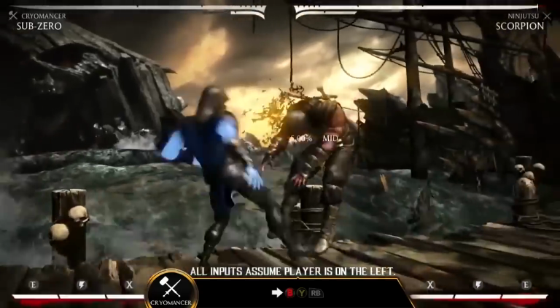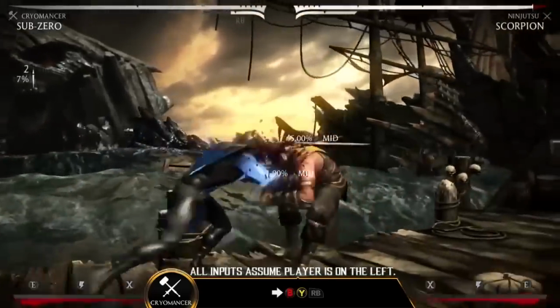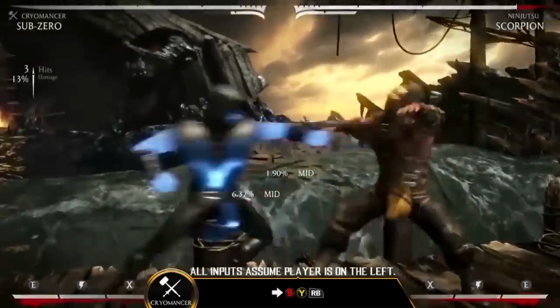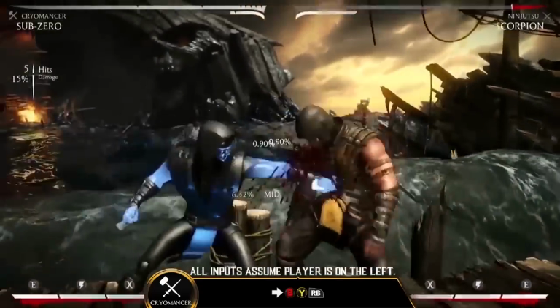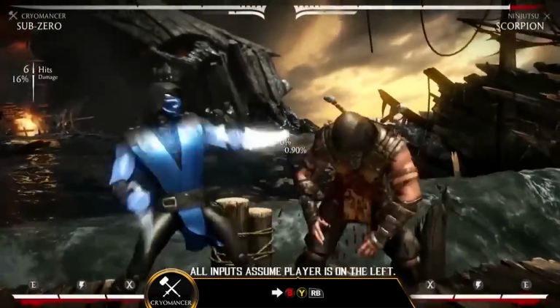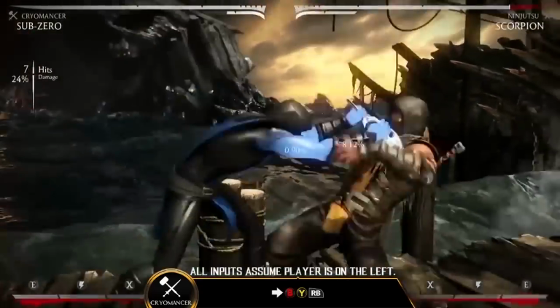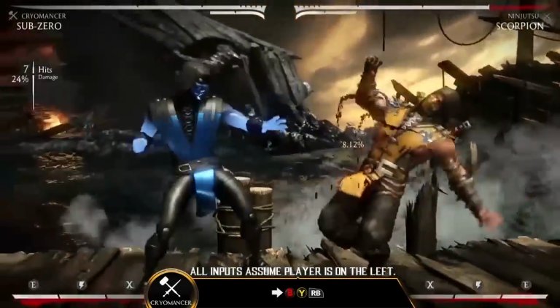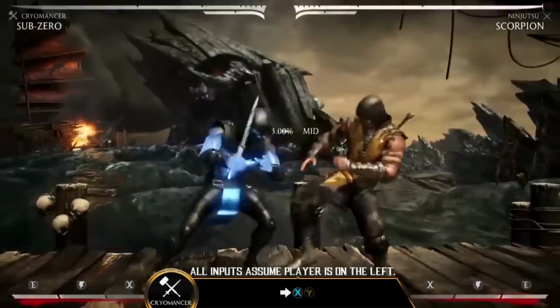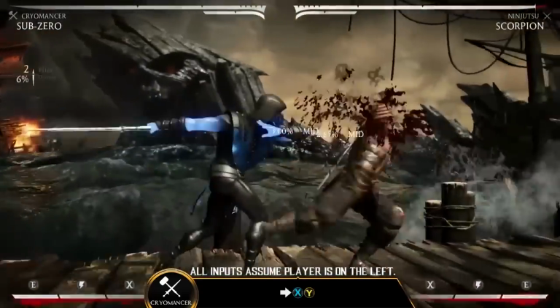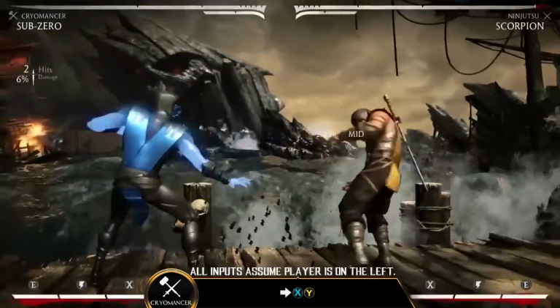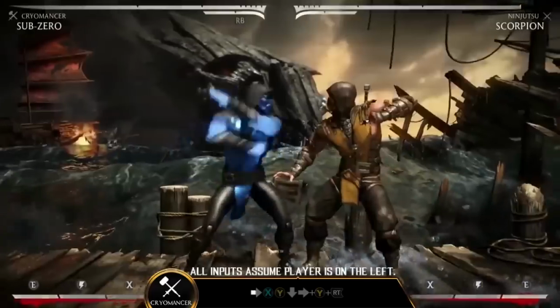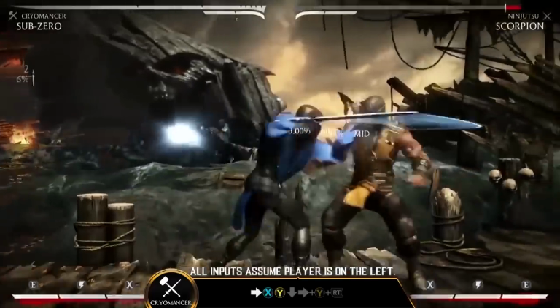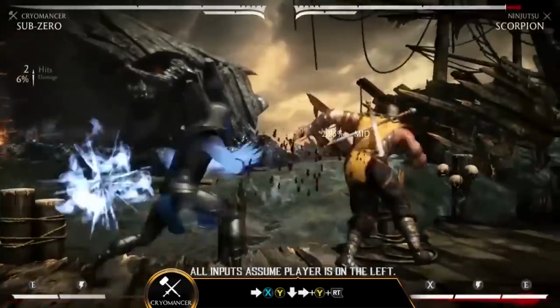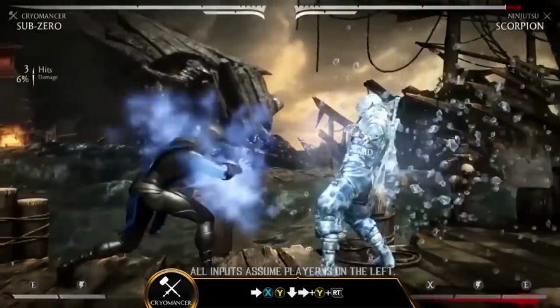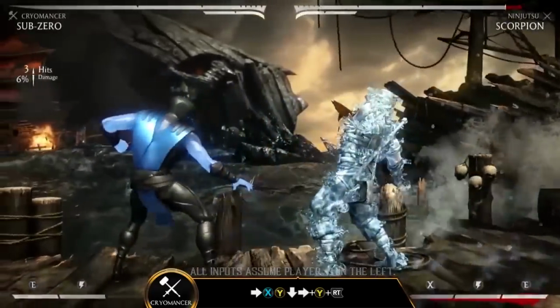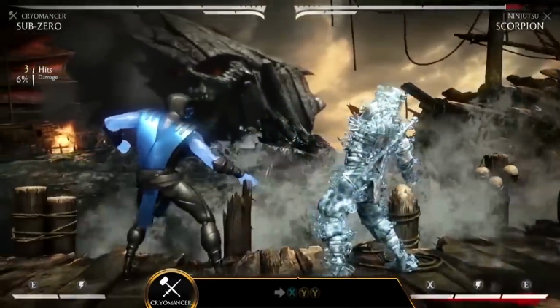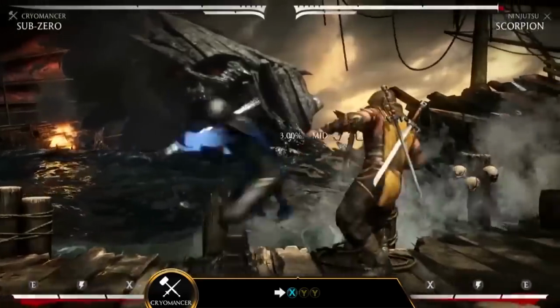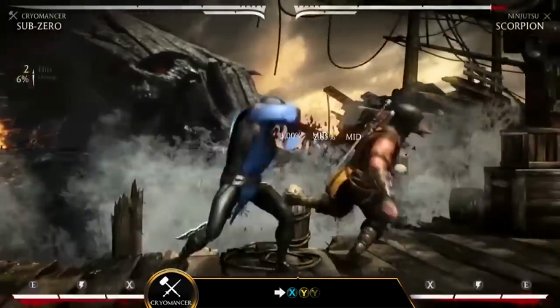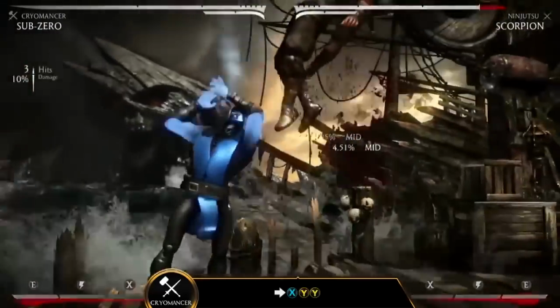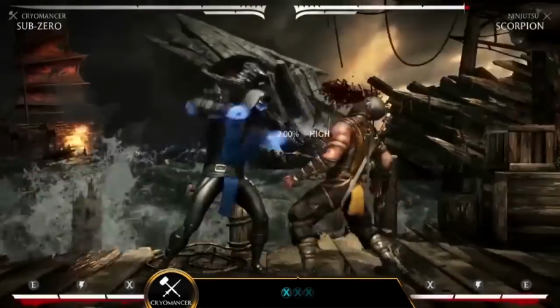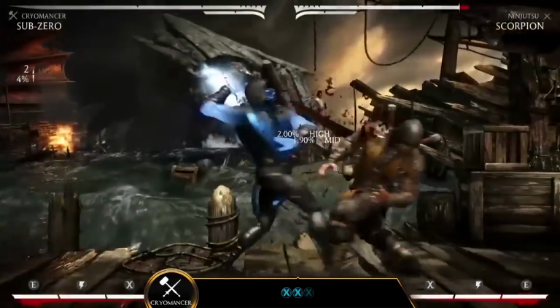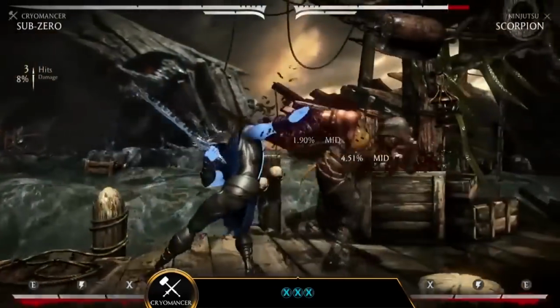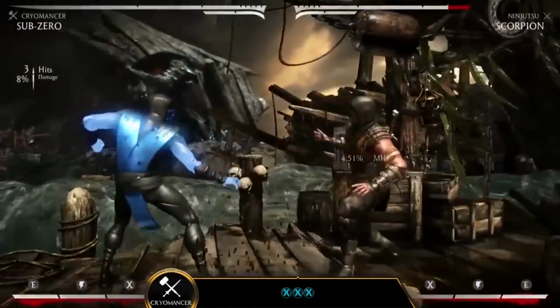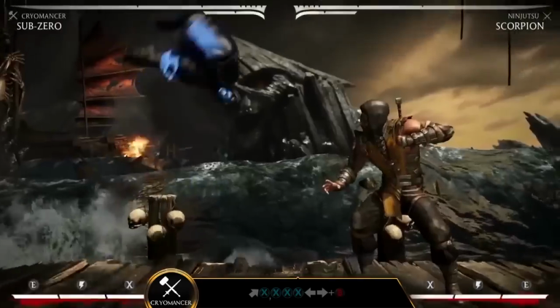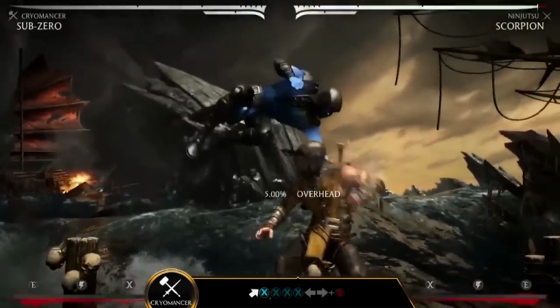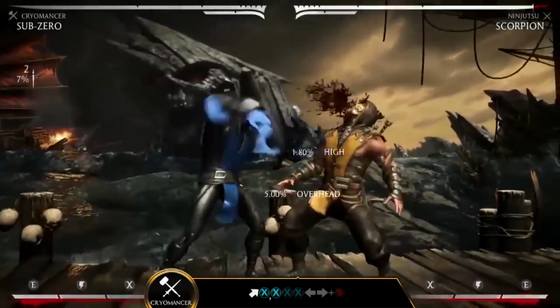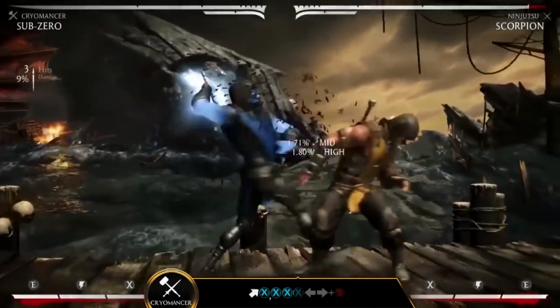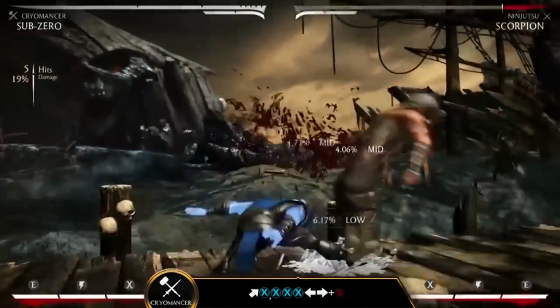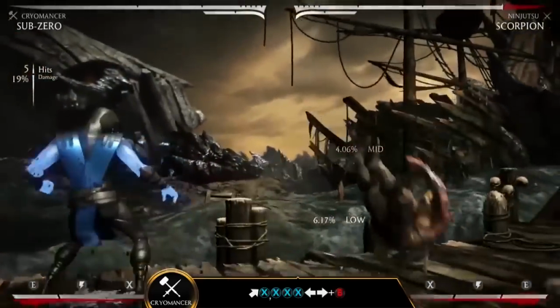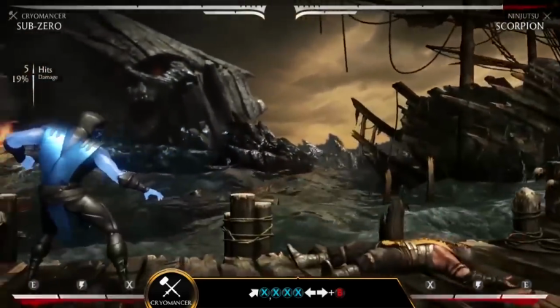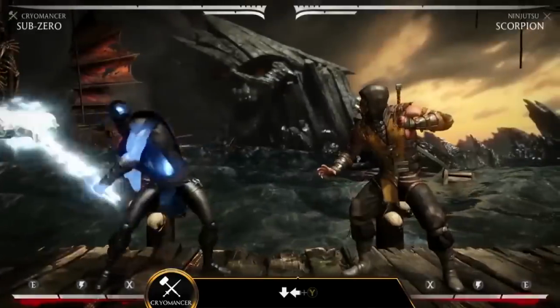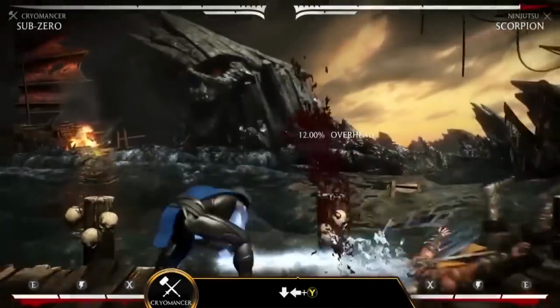First up, Cryomancer. This ice weapon variation caters to an aggressive playstyle. Forward XY is a quick opener that can transition into a freeze, or press Y a second time to complete the combo string and launch your opponent into the air.